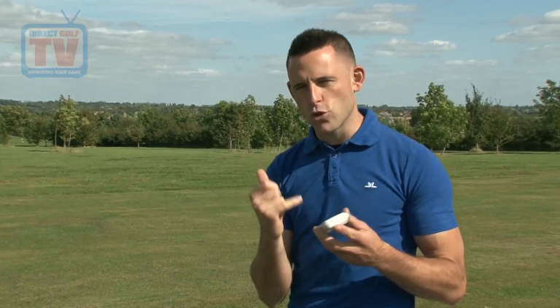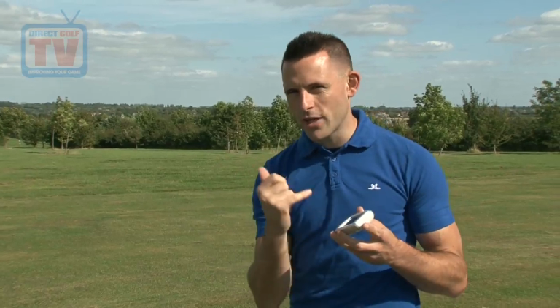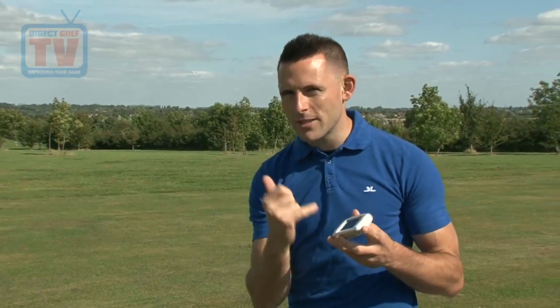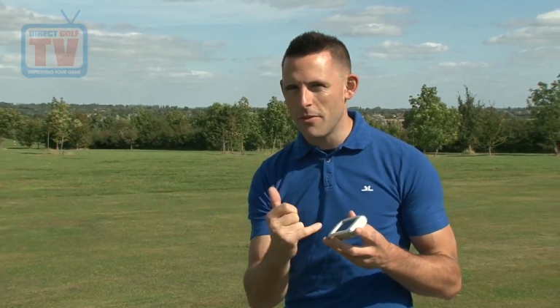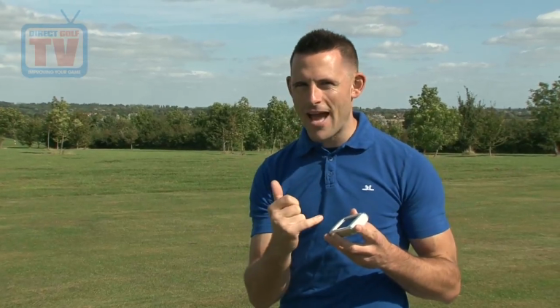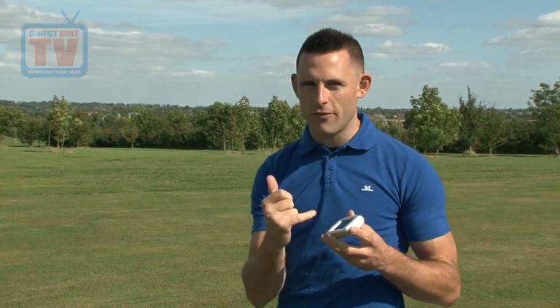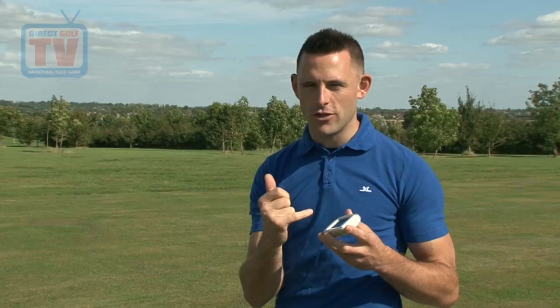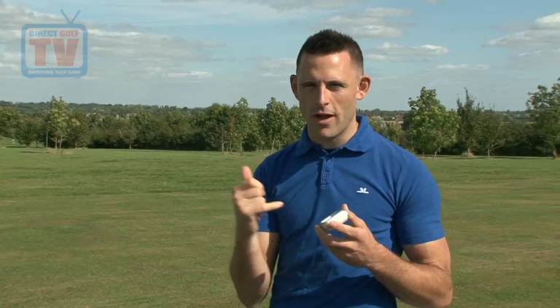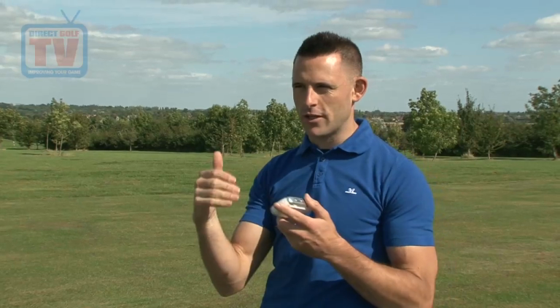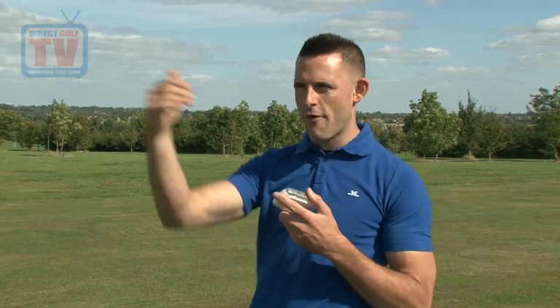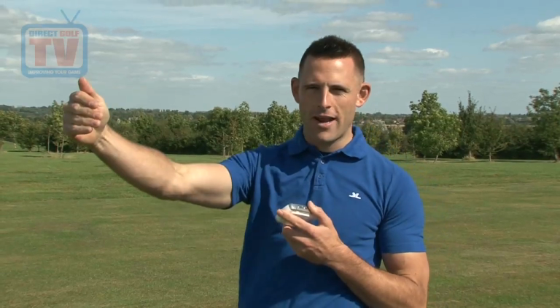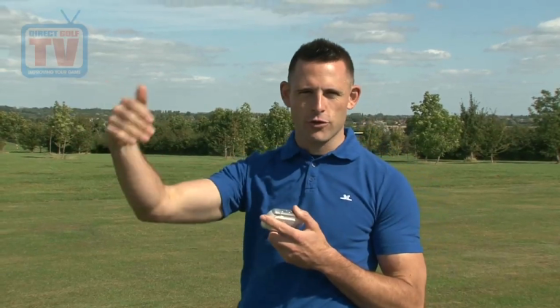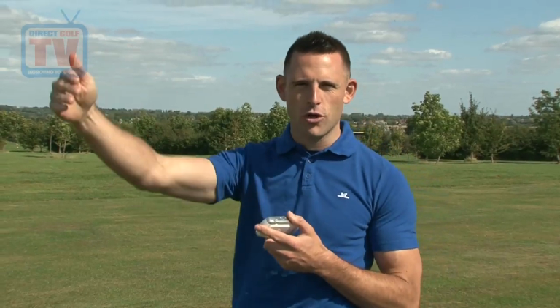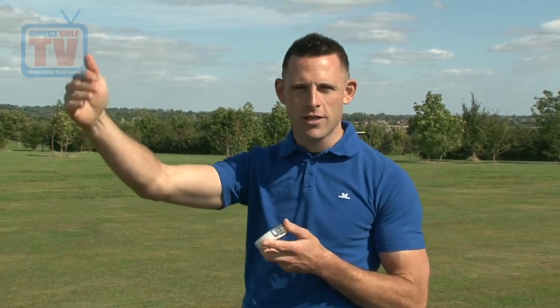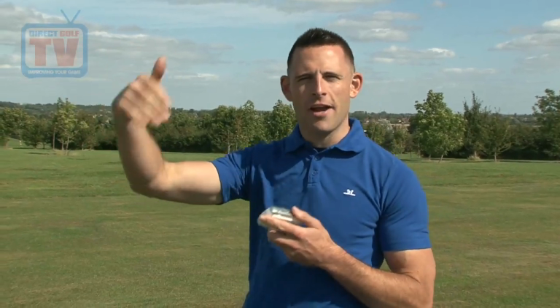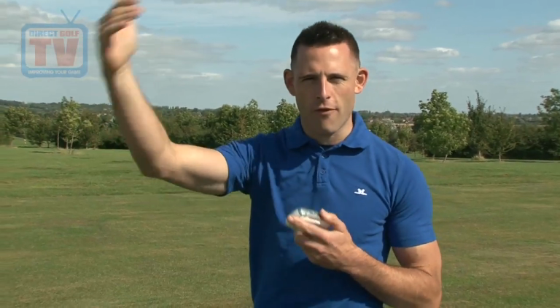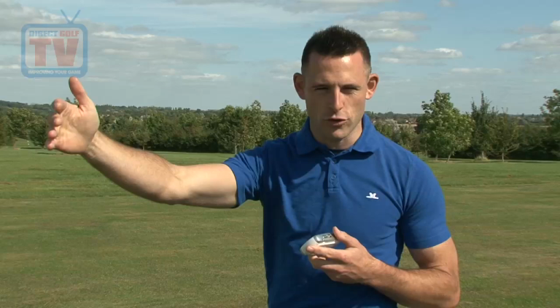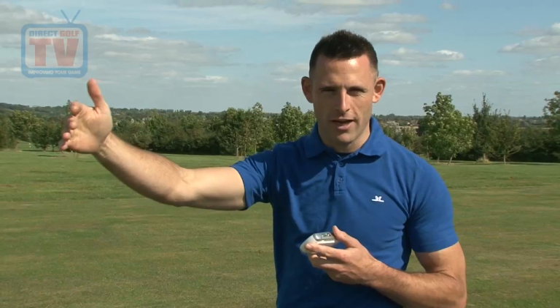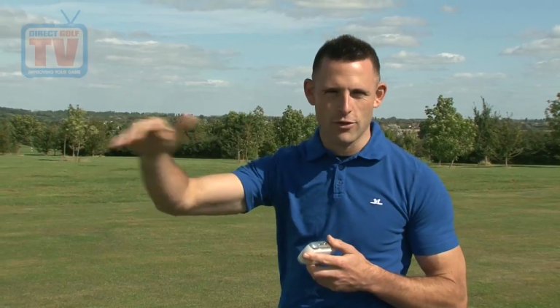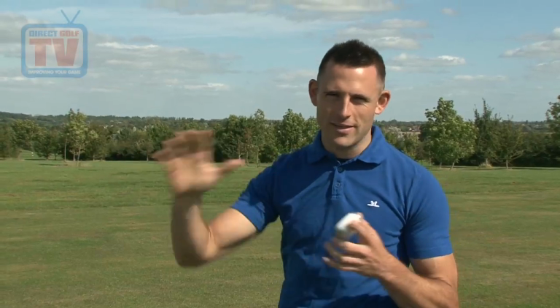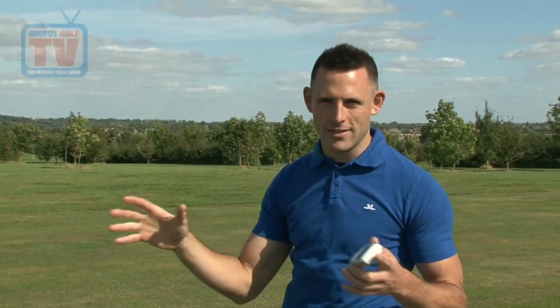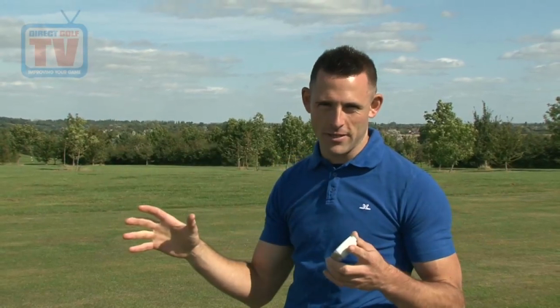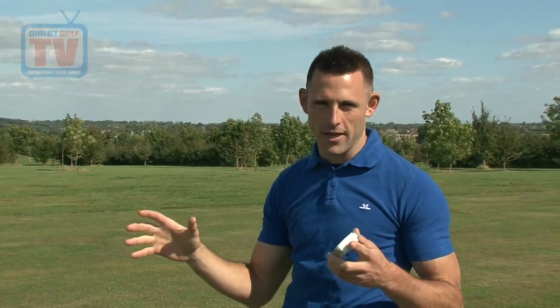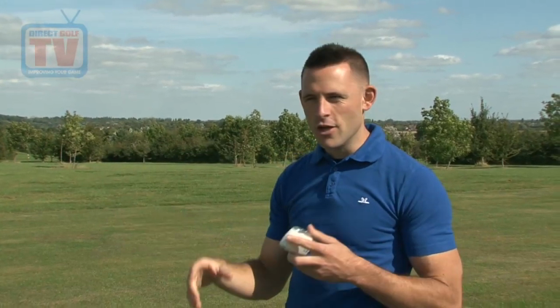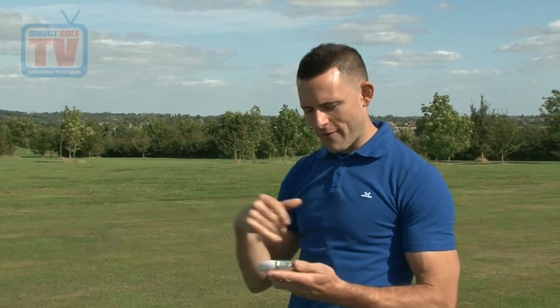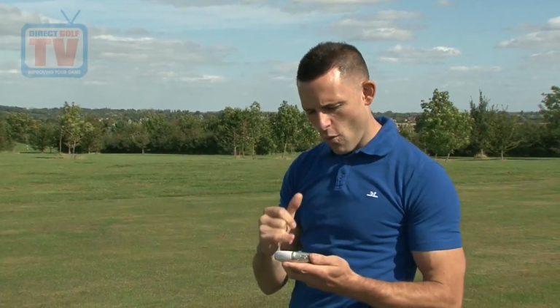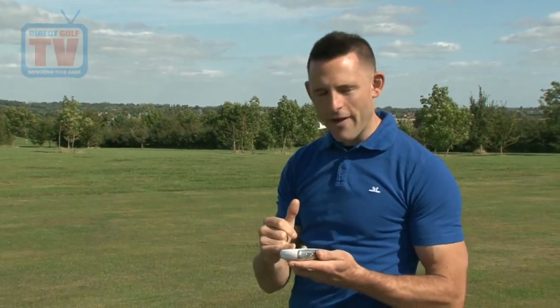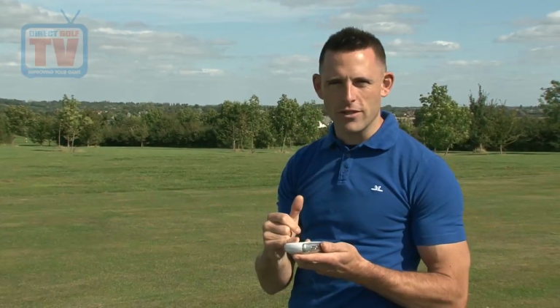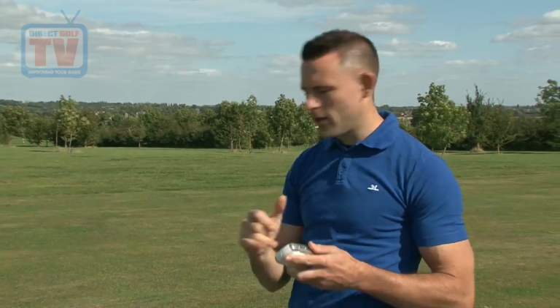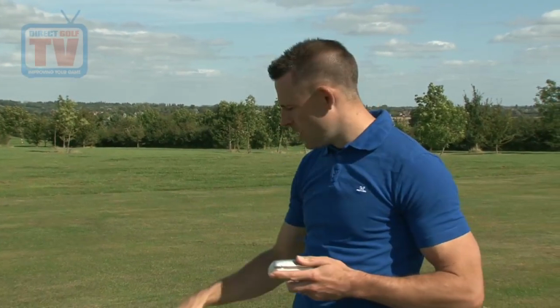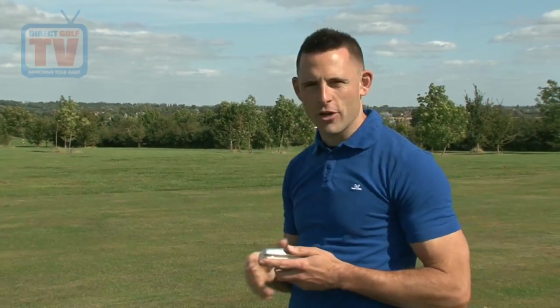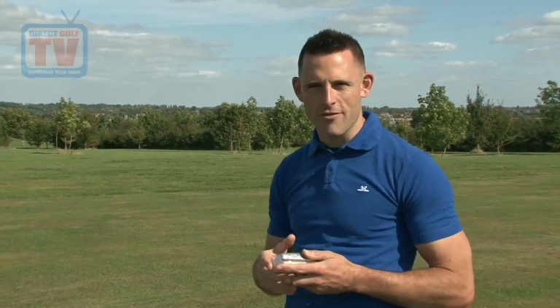It also keeps giving me hazard information, telling me how far I've got to the bunkers and how far I need to clear them — it's a fantastic piece of kit. I've got 153 to the middle, so I'm going to hit a 7-iron.